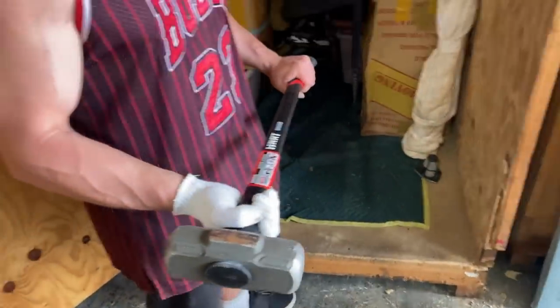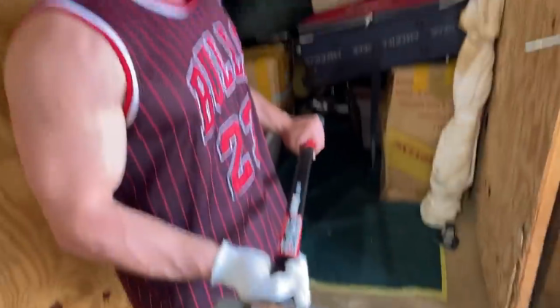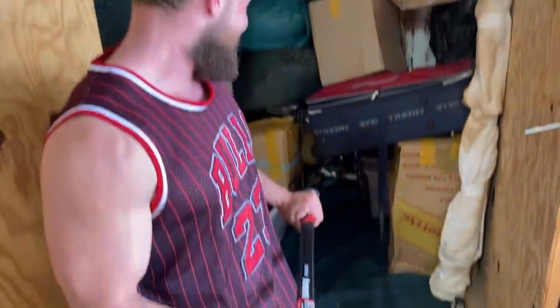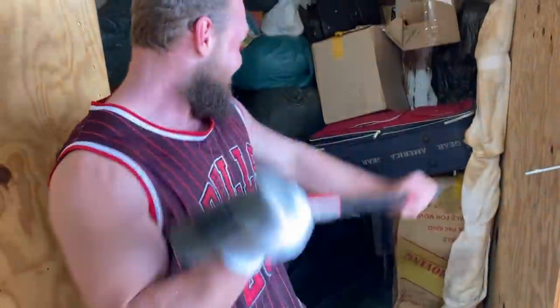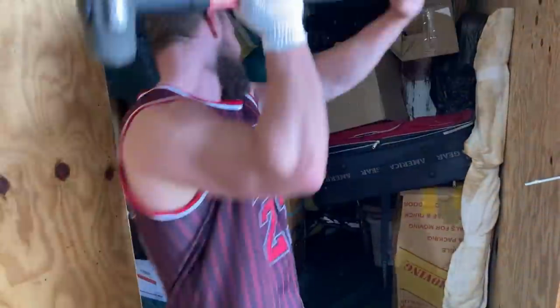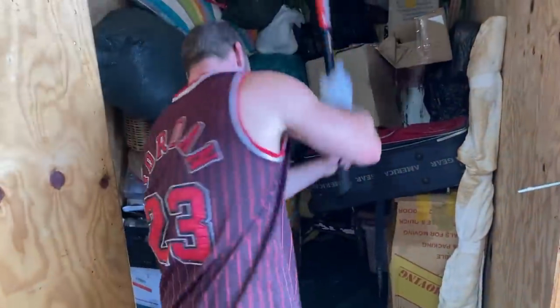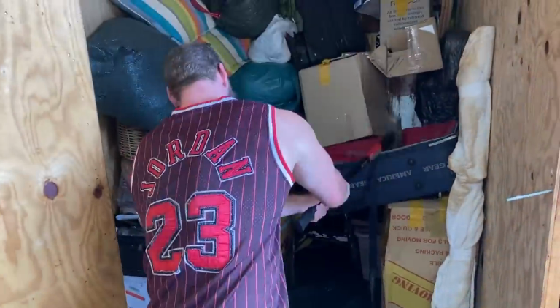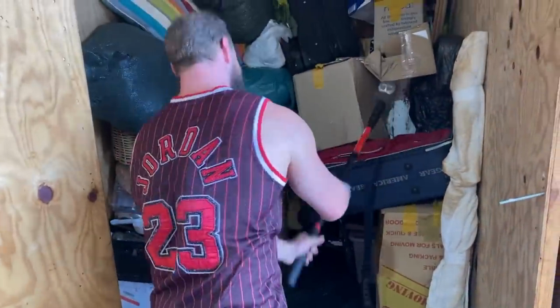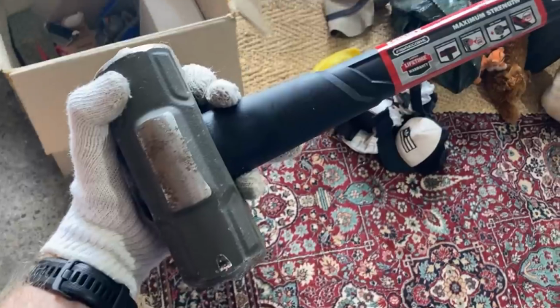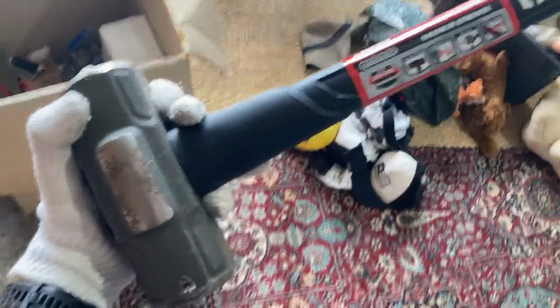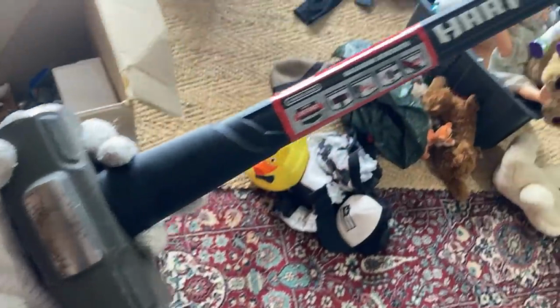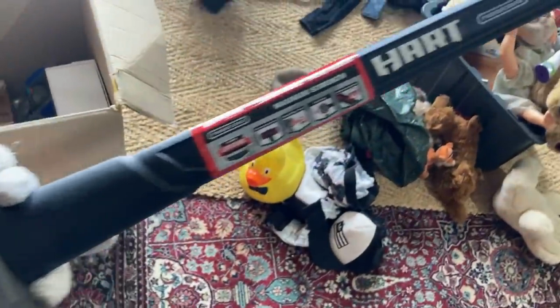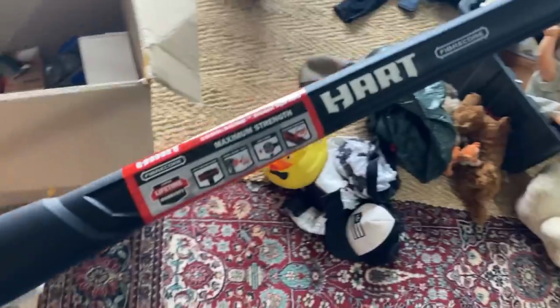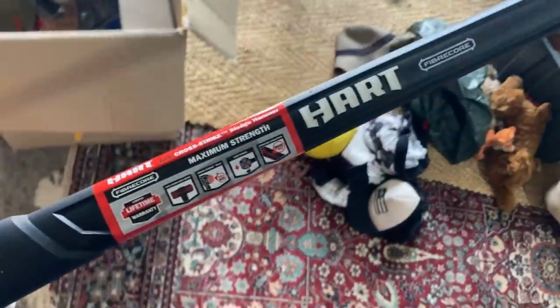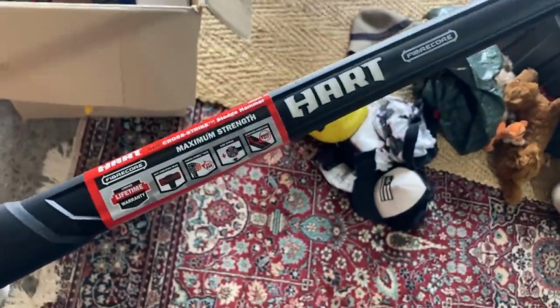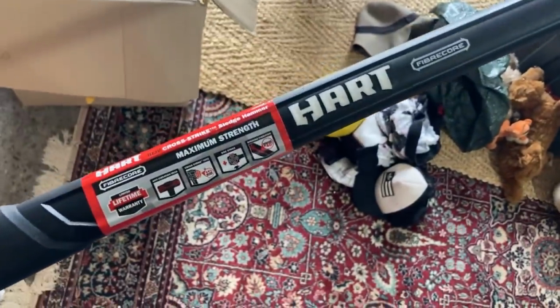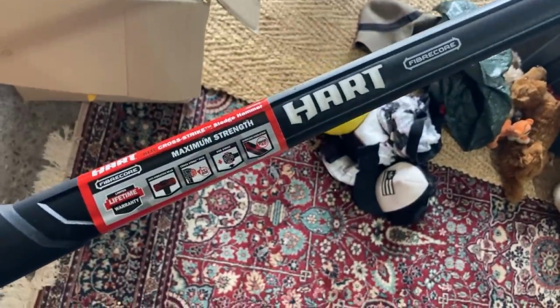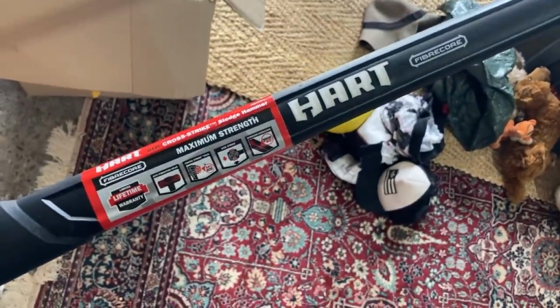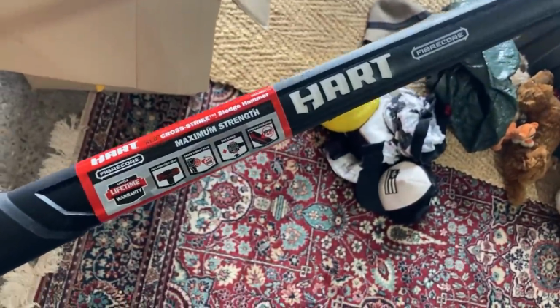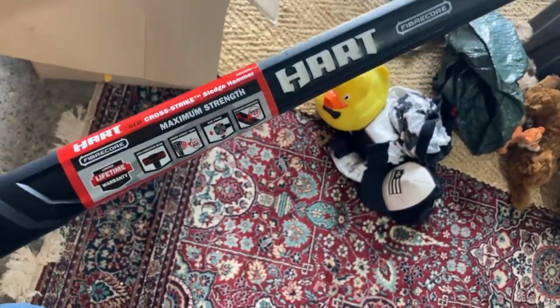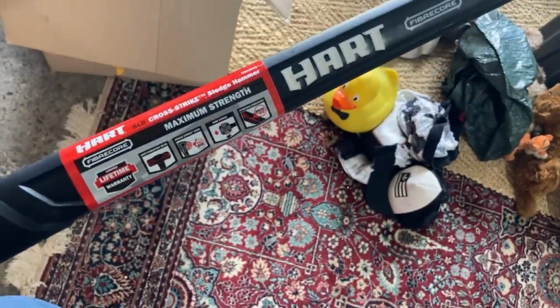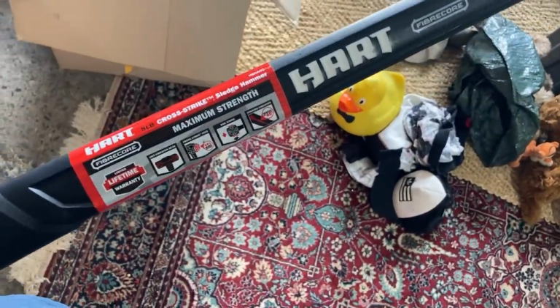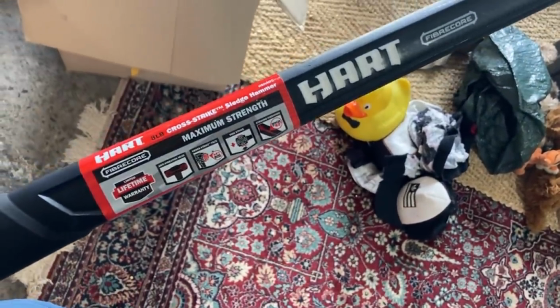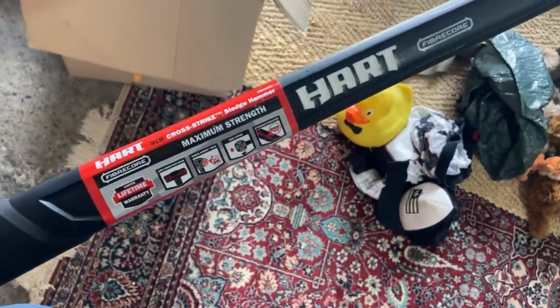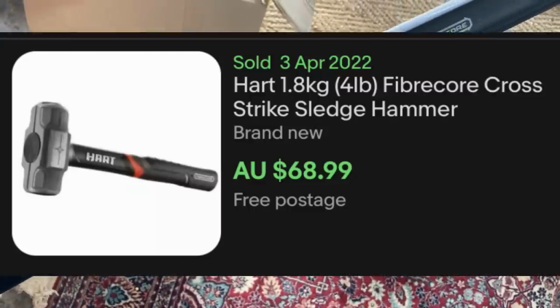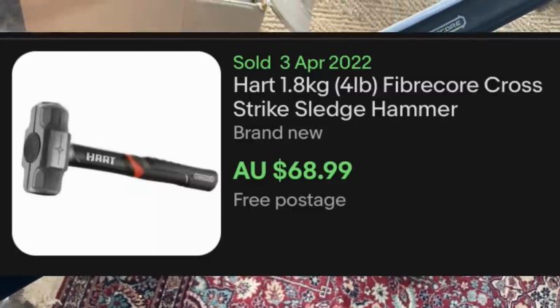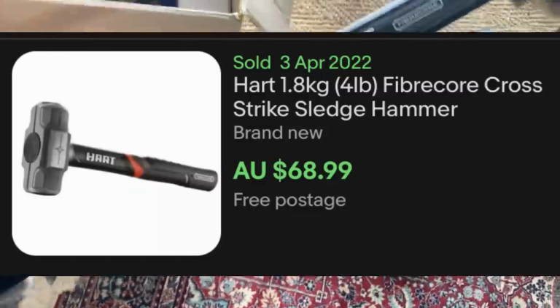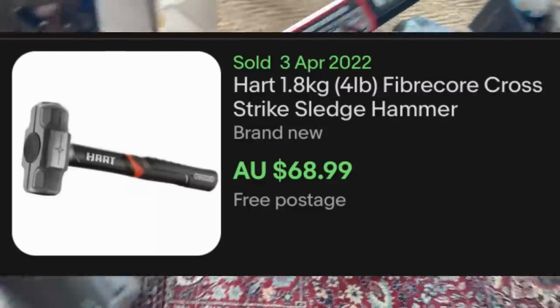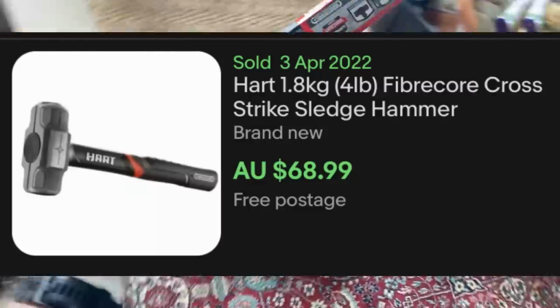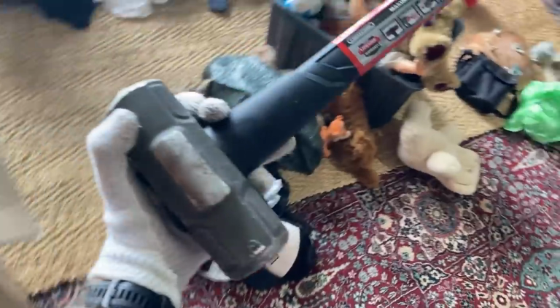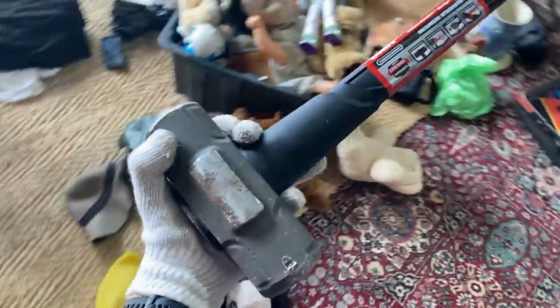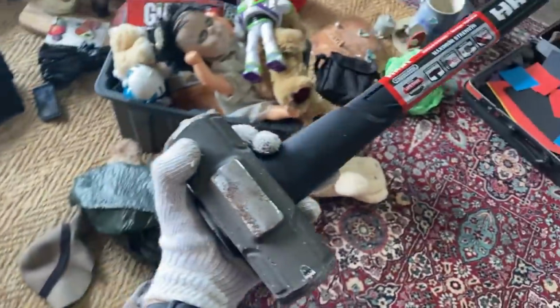We've got the car maximum strength Cross Strike sledgehammer — that's a good find.